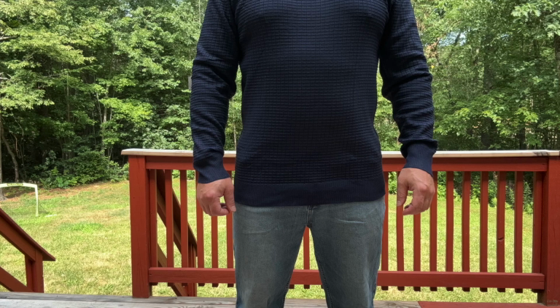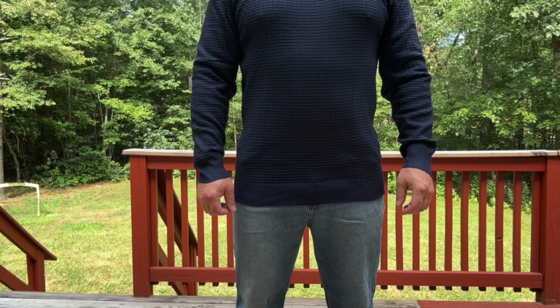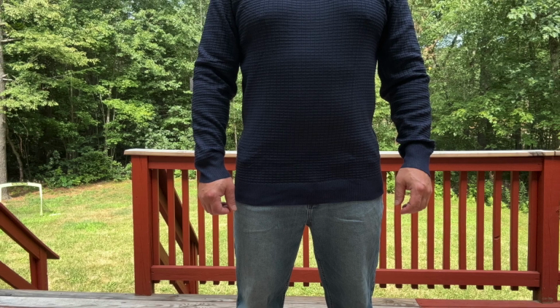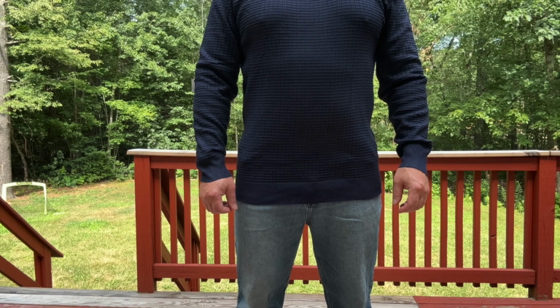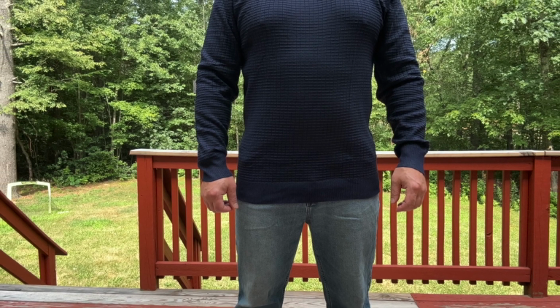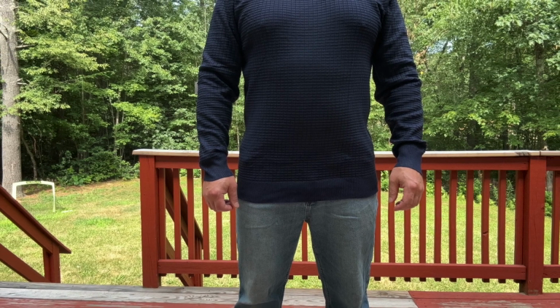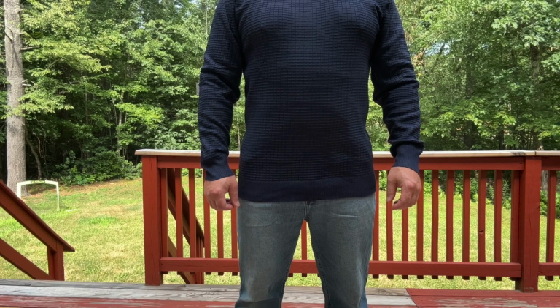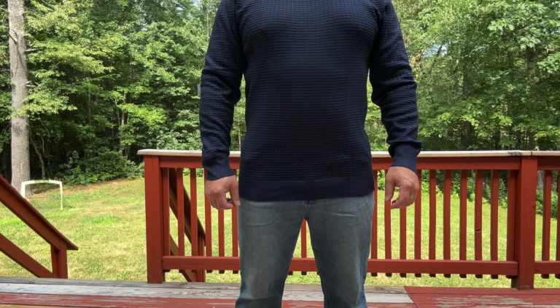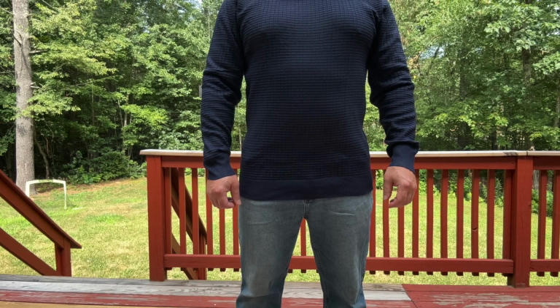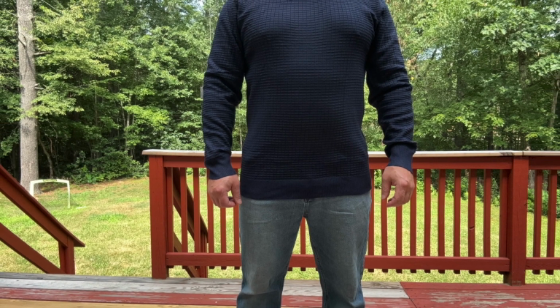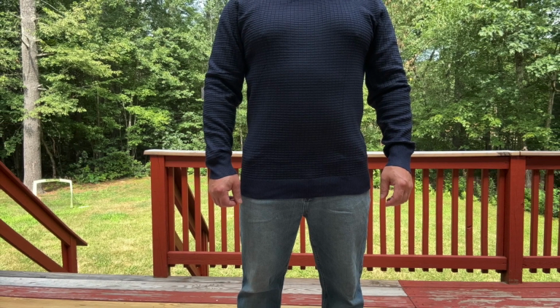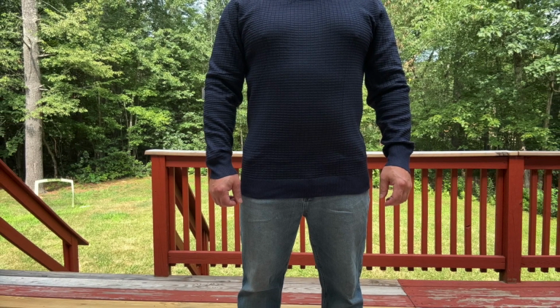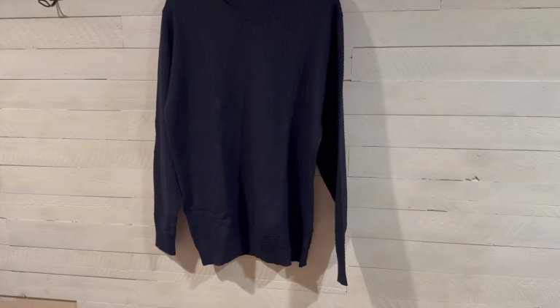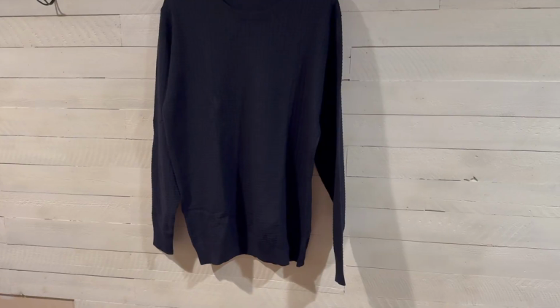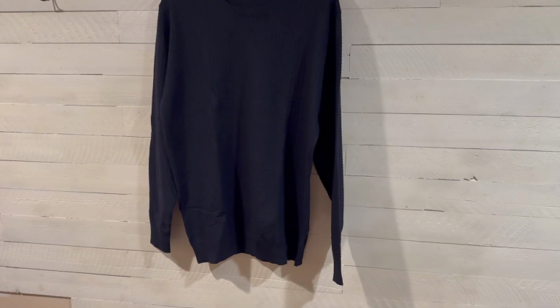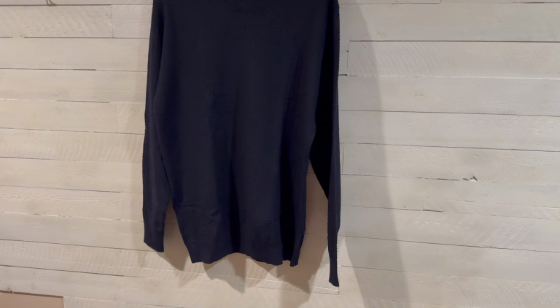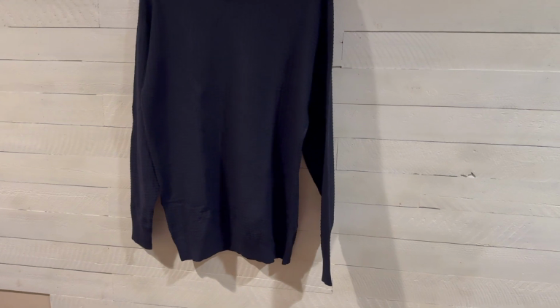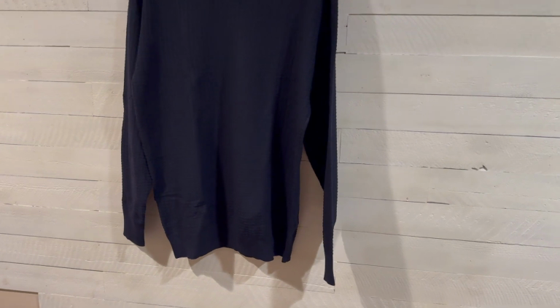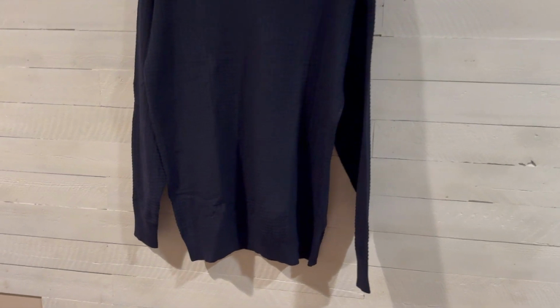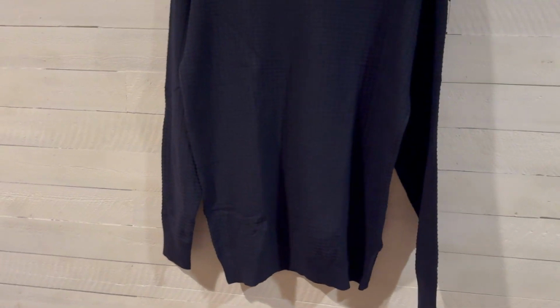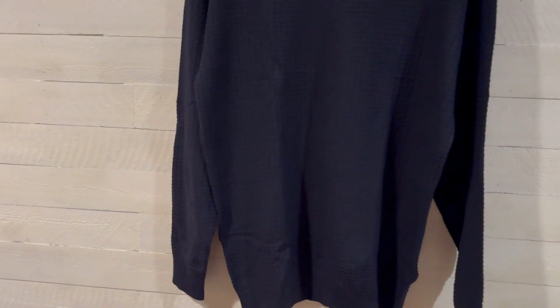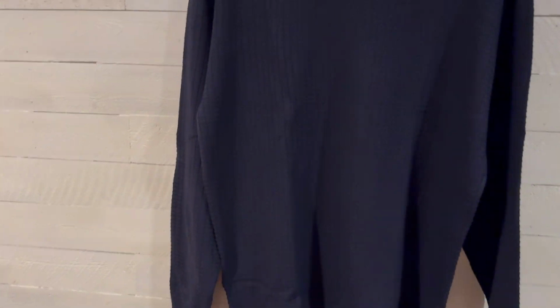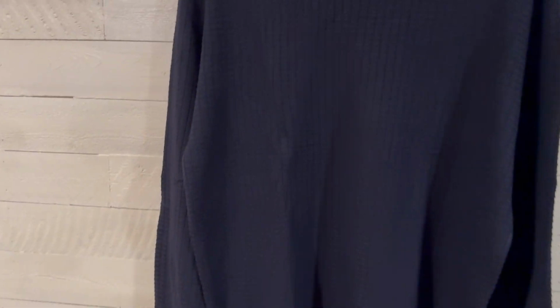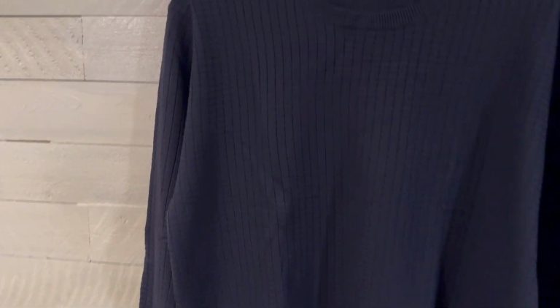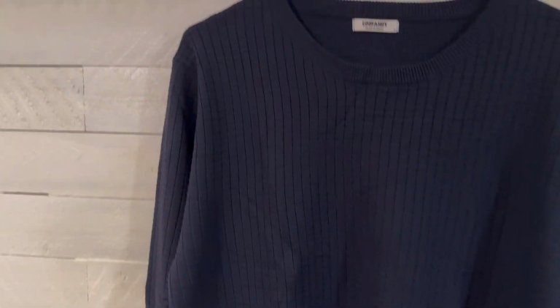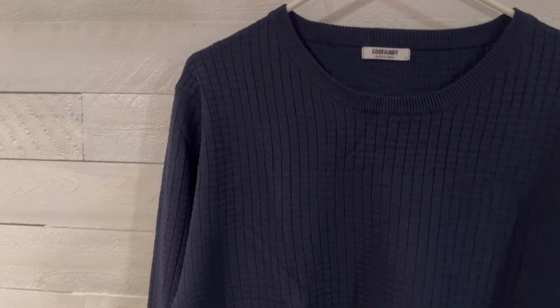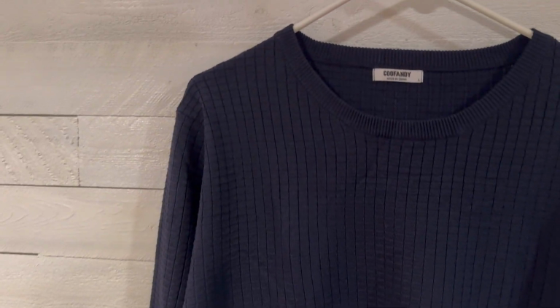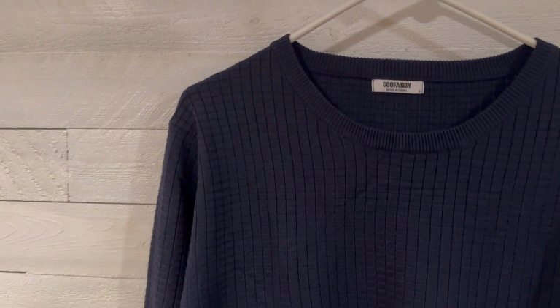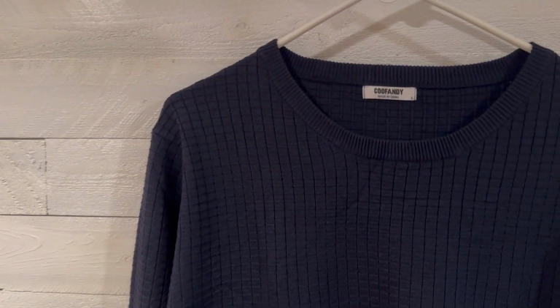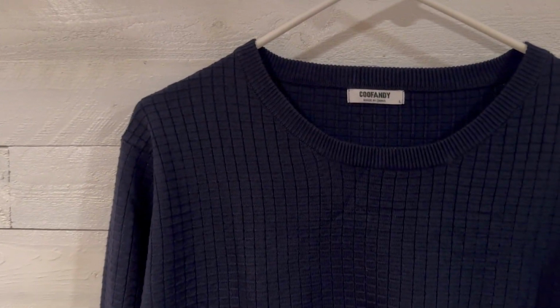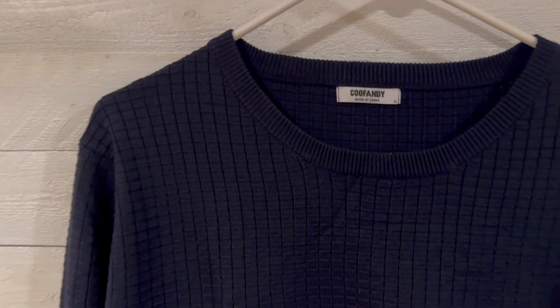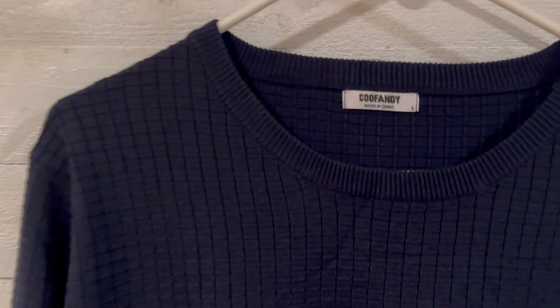I want to talk about this lightweight pullover crew neck sweater that KooFanny sent me to do a video on. I really like this — I'm a big fan of it. You can see right there an initial look.